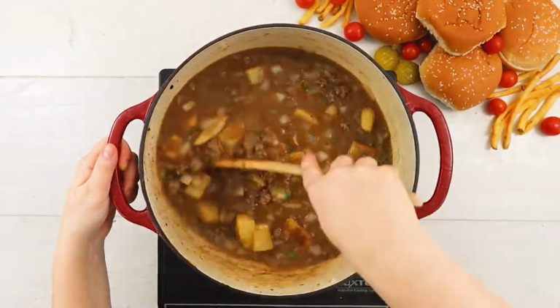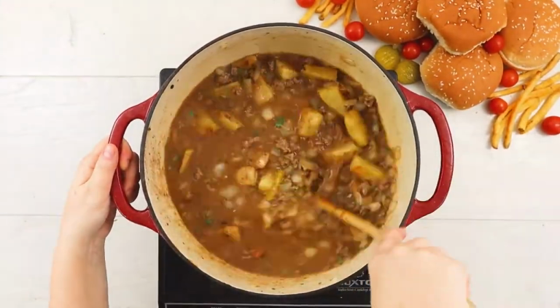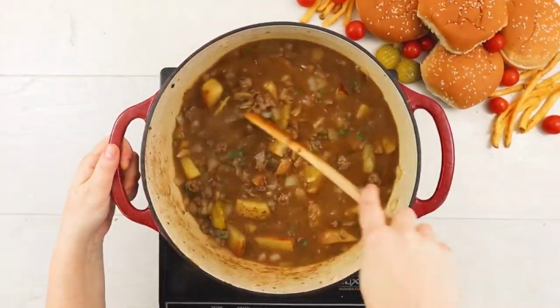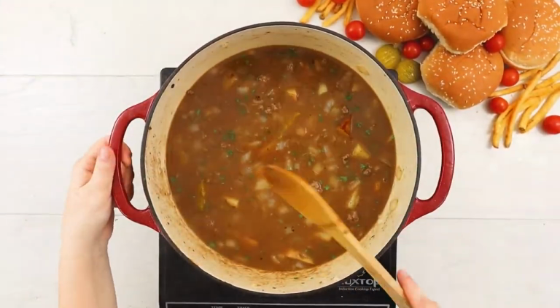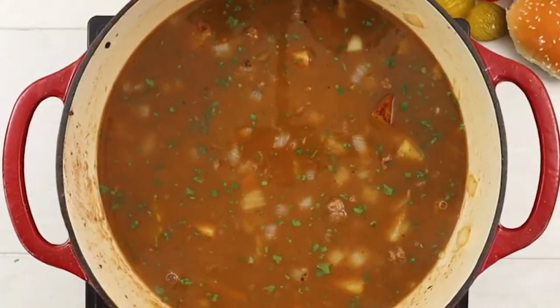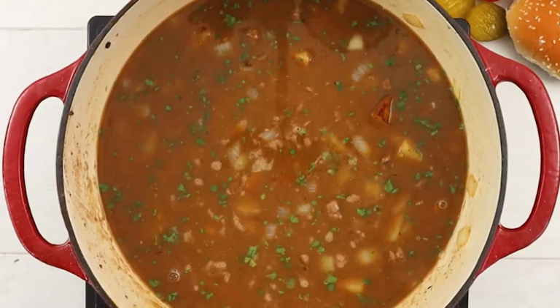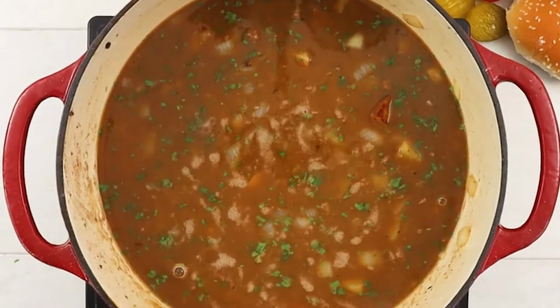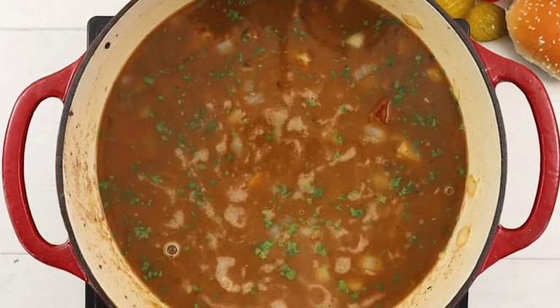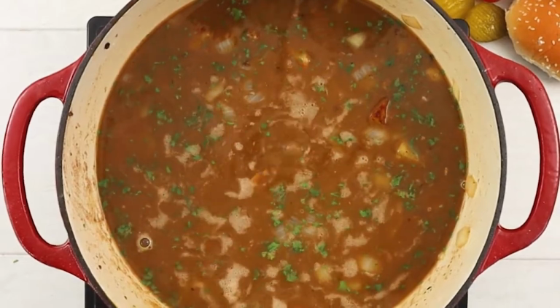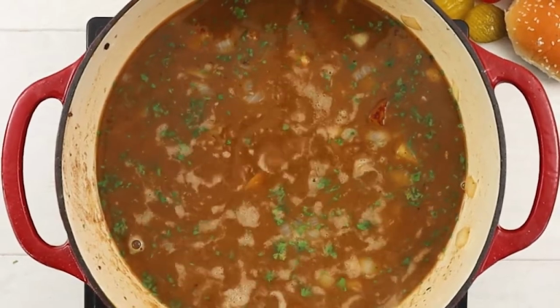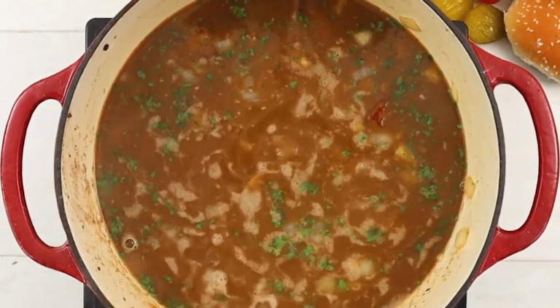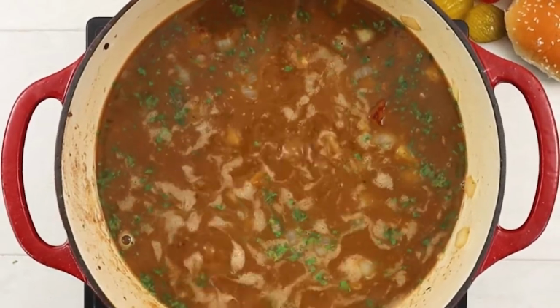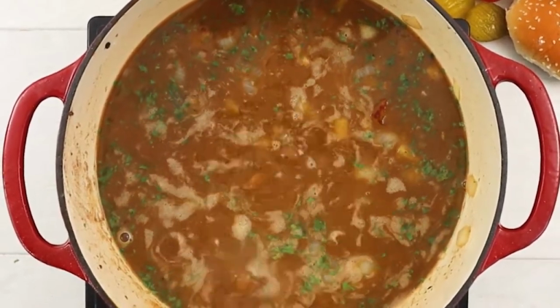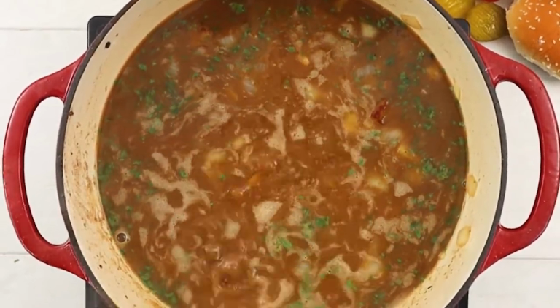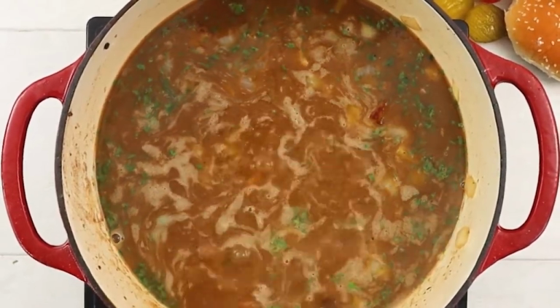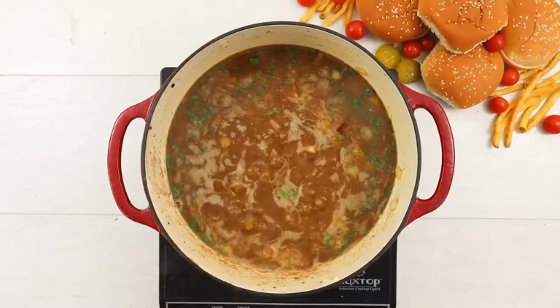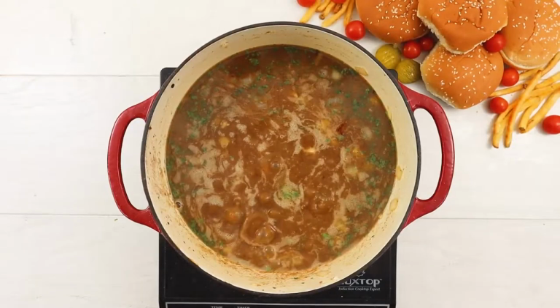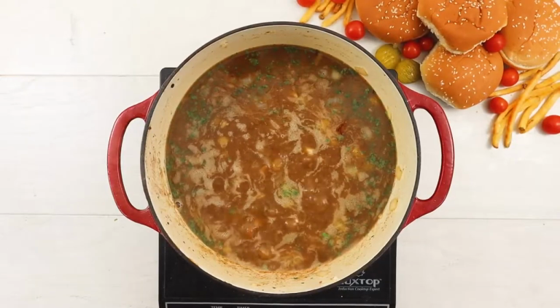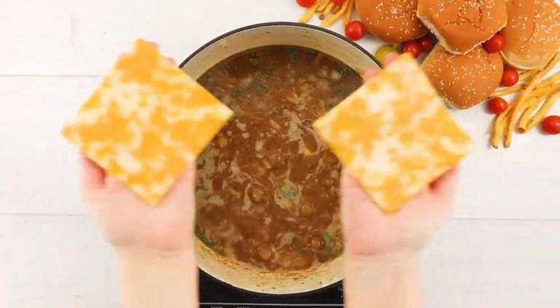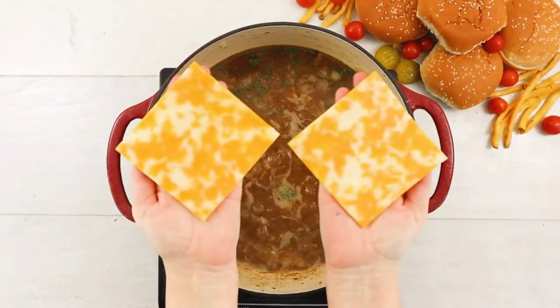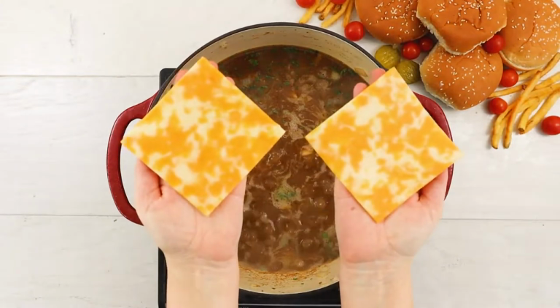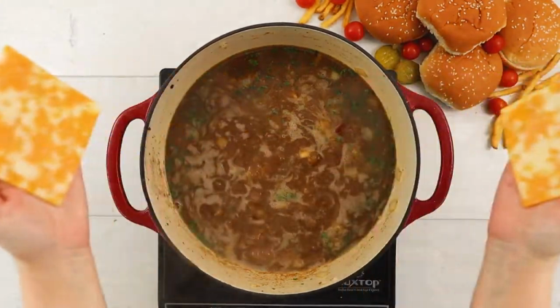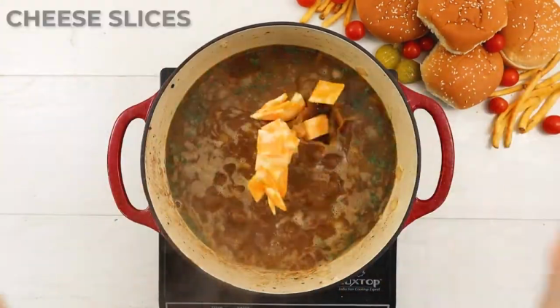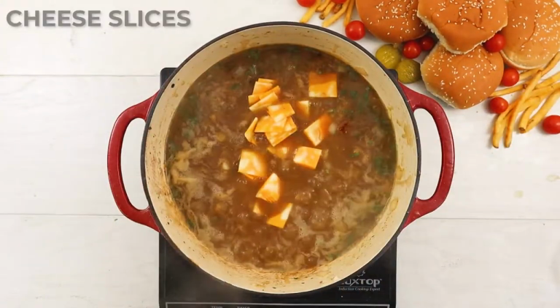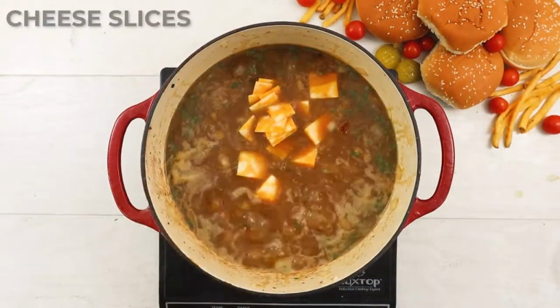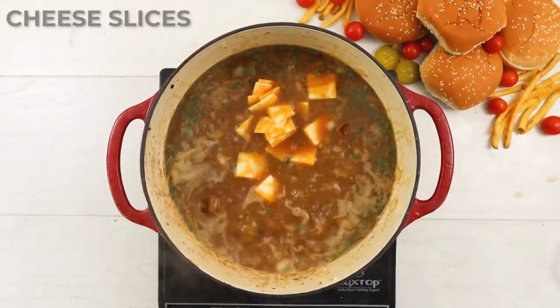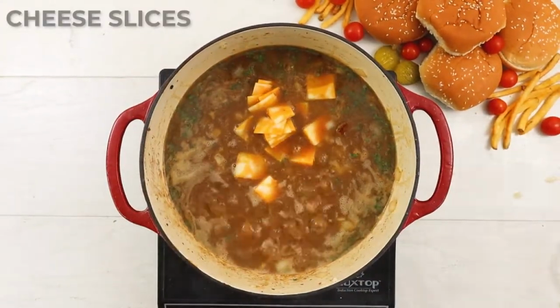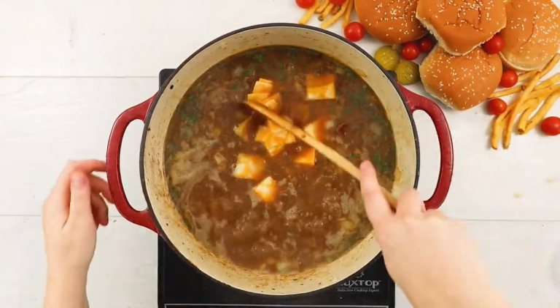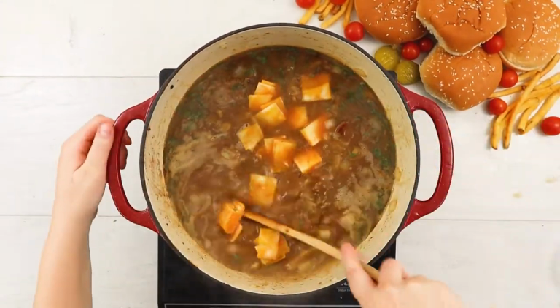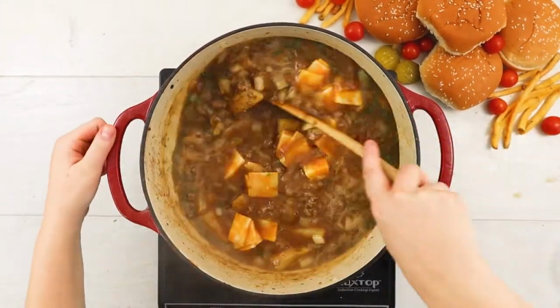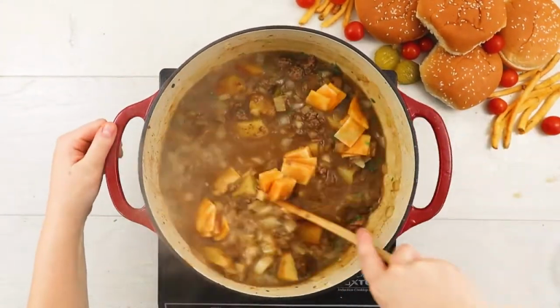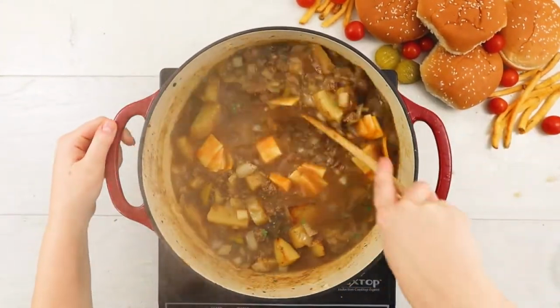We'll then bring the soup to a rolling boil and simmer for about 10 minutes before tossing in our chopped slices of cheese. I used a Colby Jack cheese, but you can also use classic American cheese and get the same results.